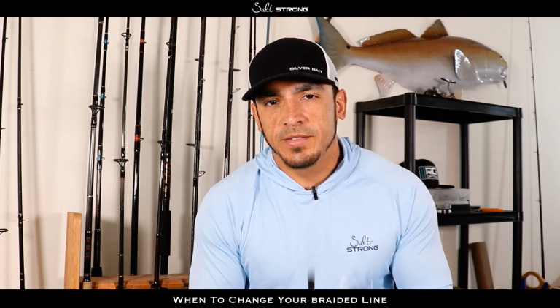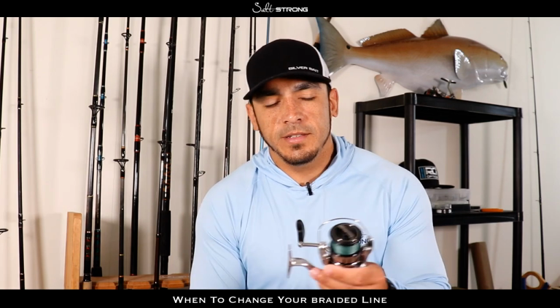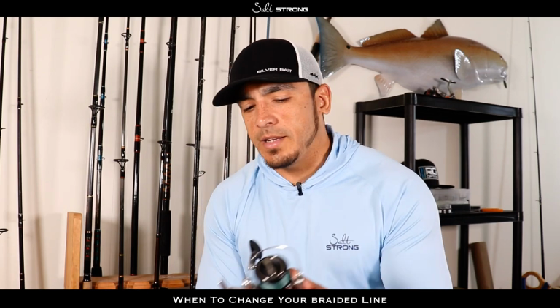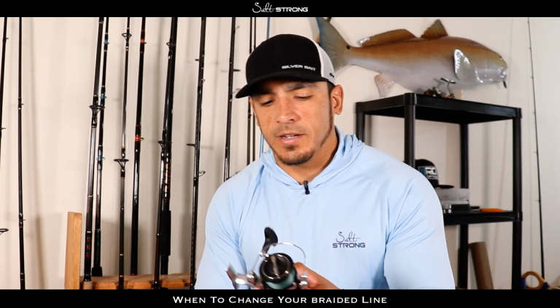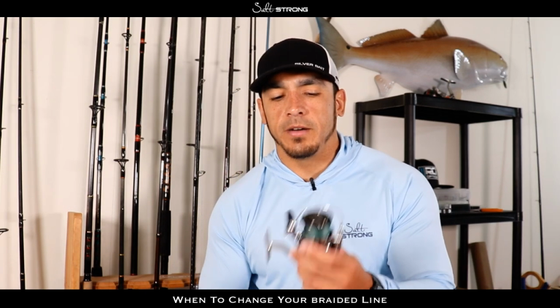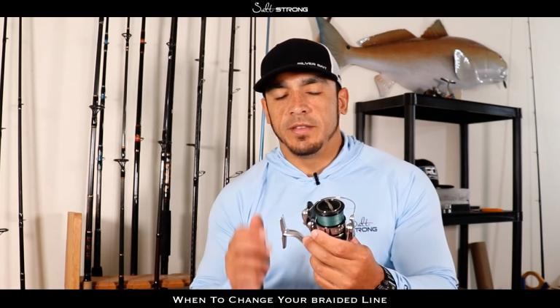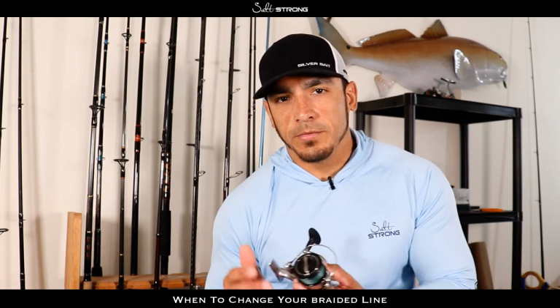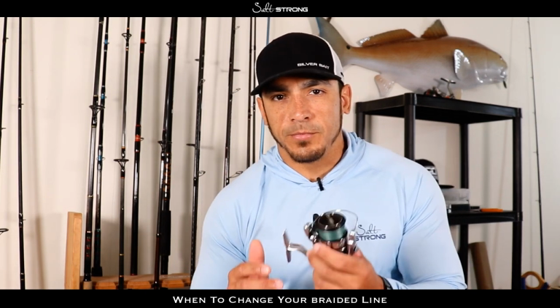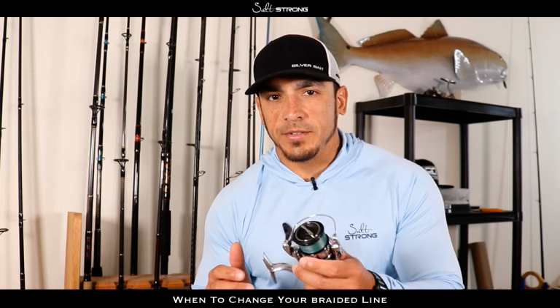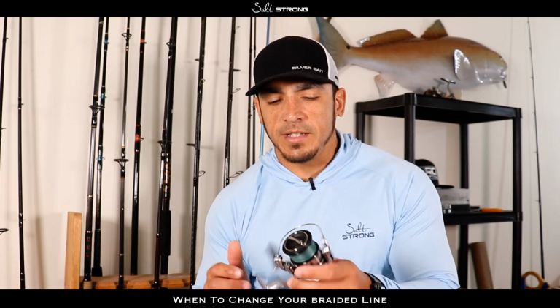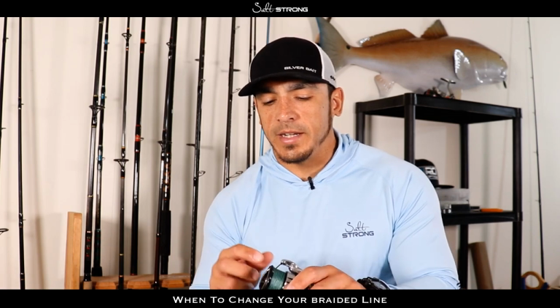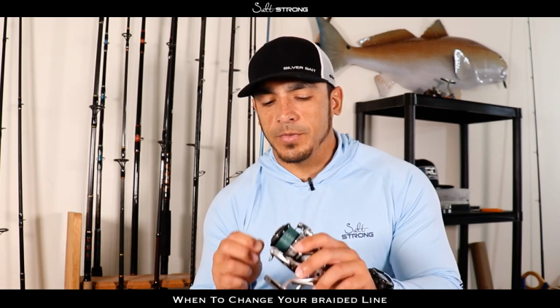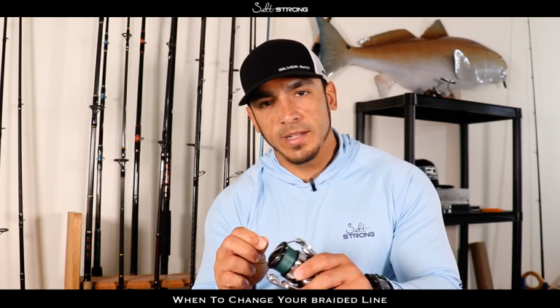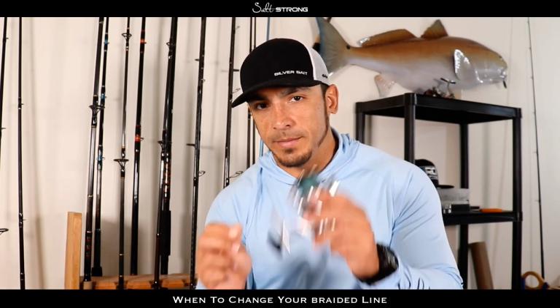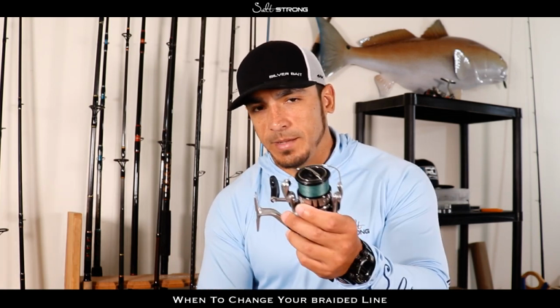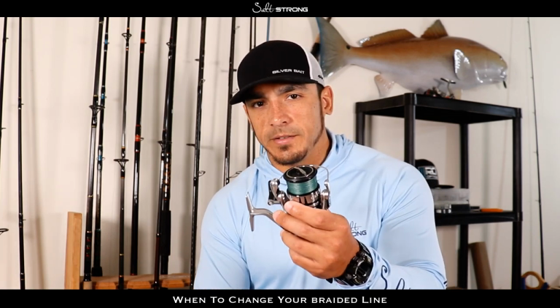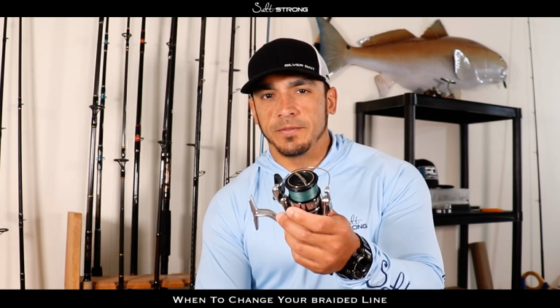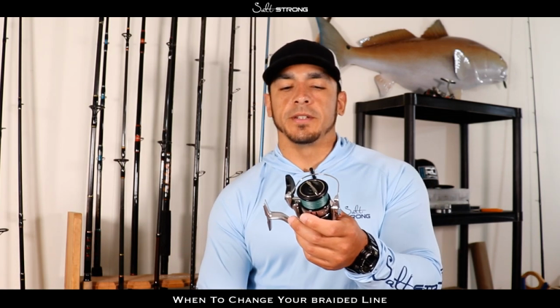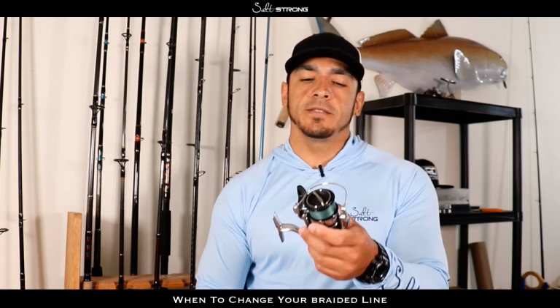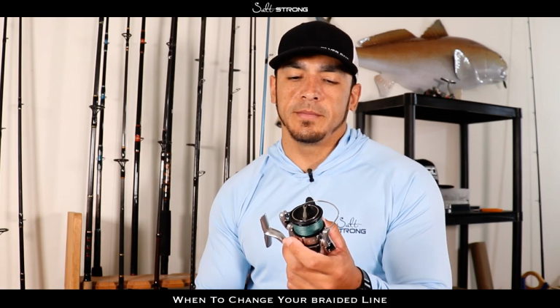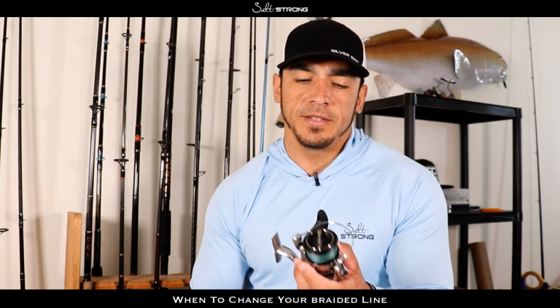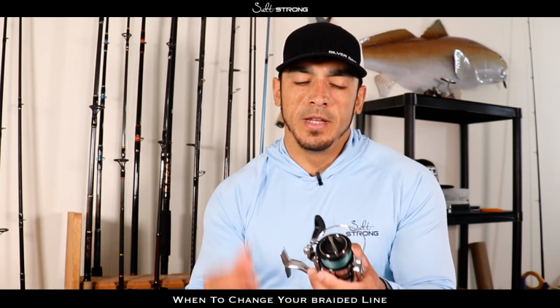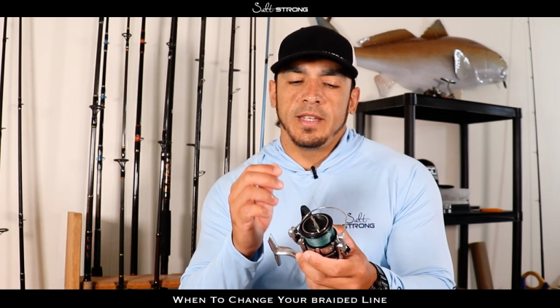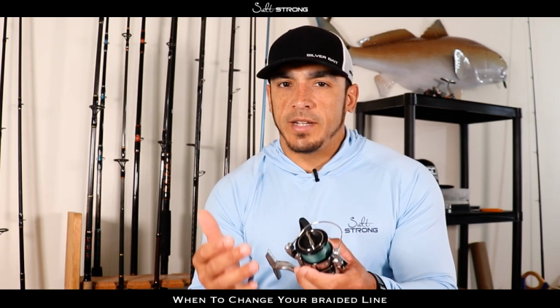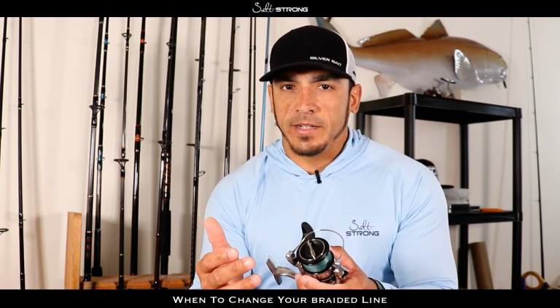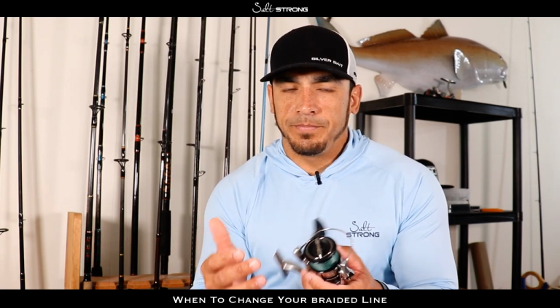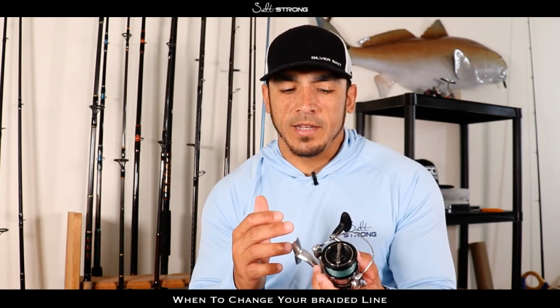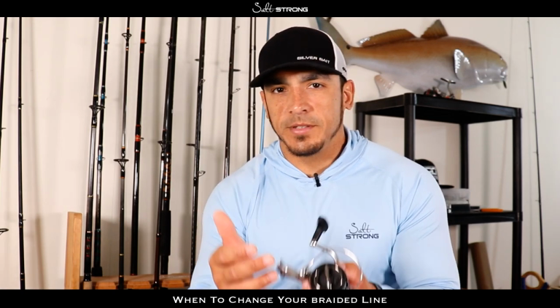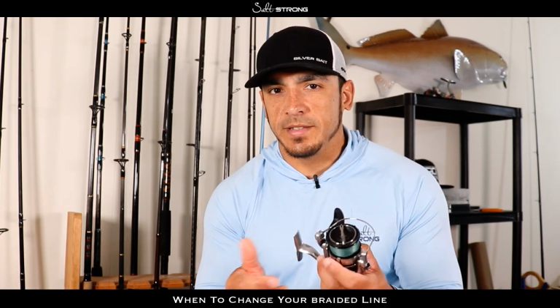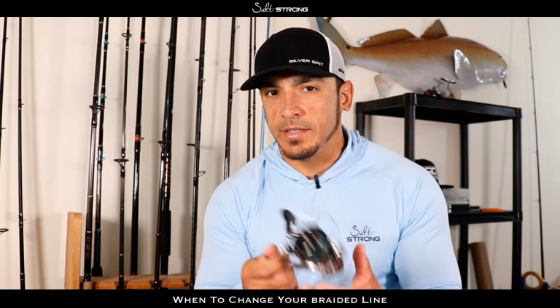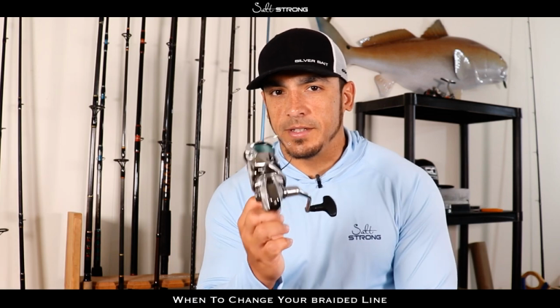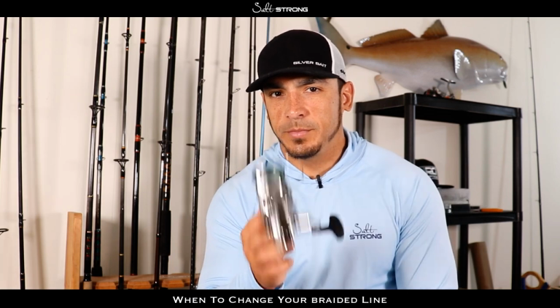So let's go ahead and talk about the main two reasons why you should change out the braided line on your fishing reels, and that's going to come down to: is your line frayed up, and how much line is actually left on your spool.